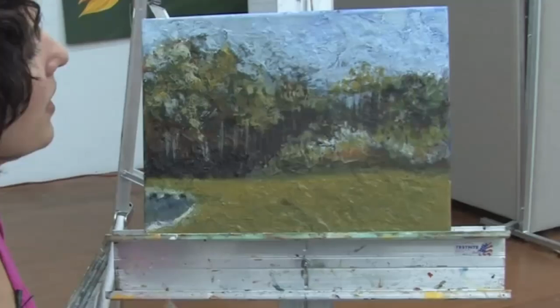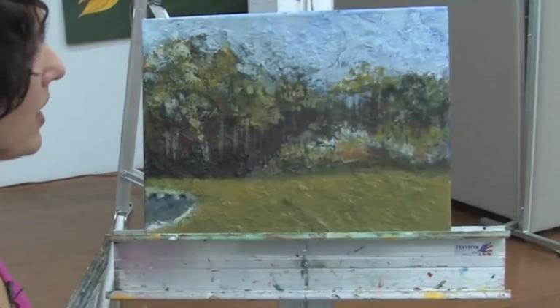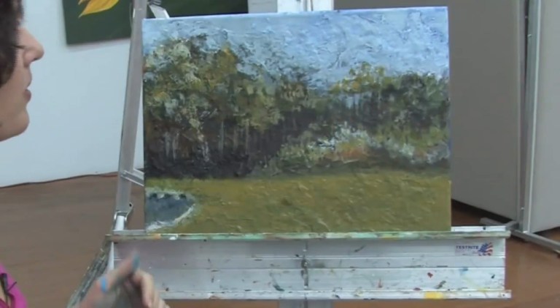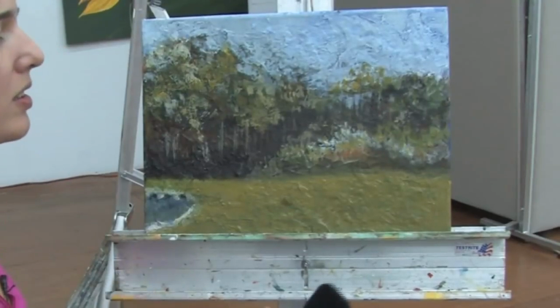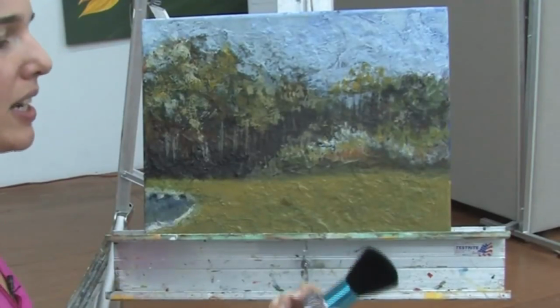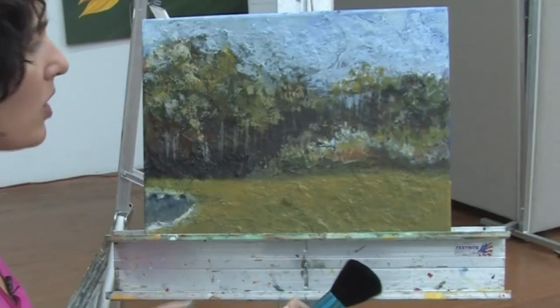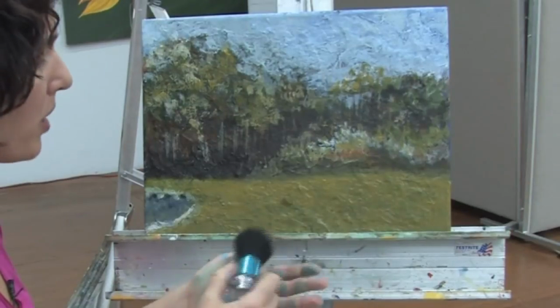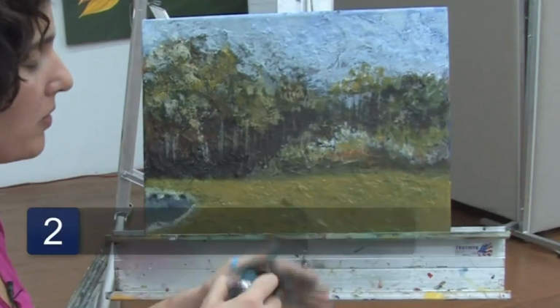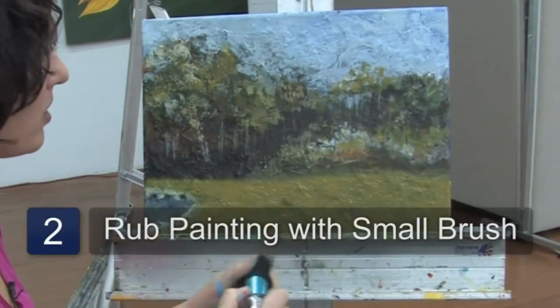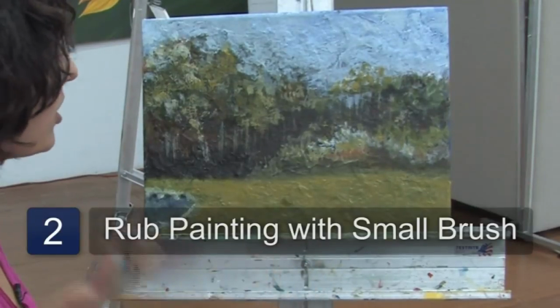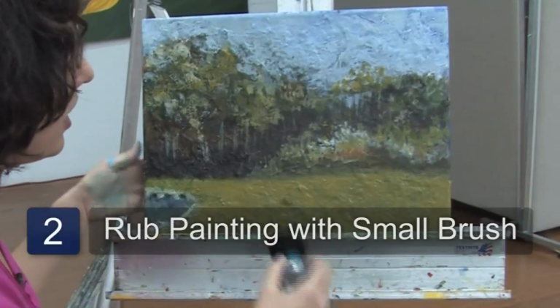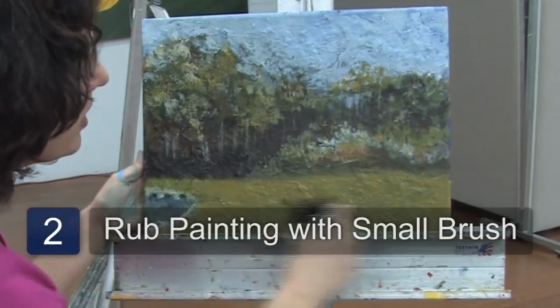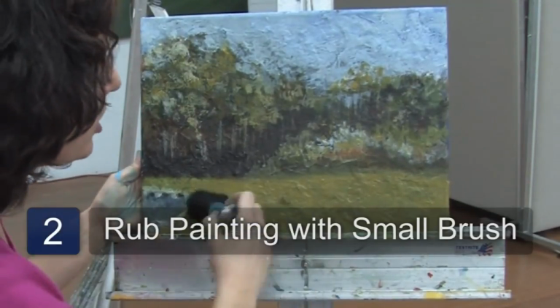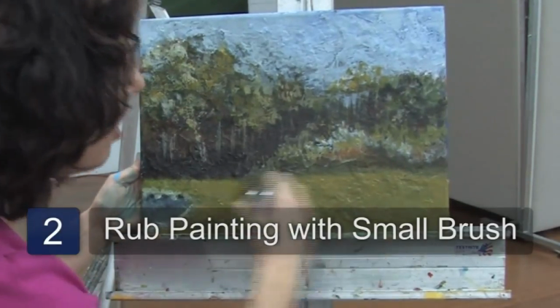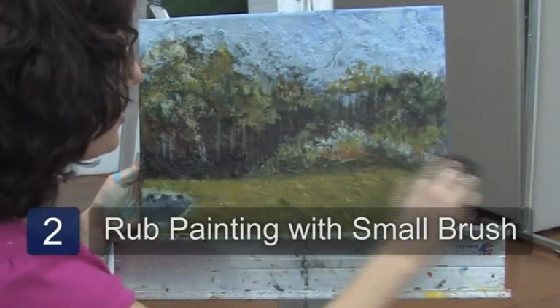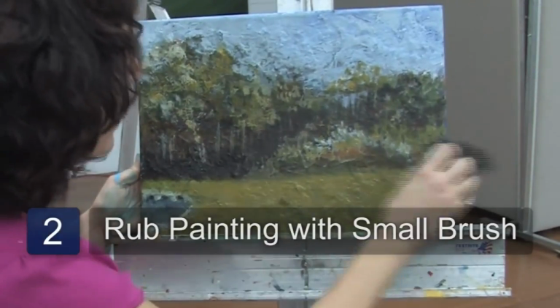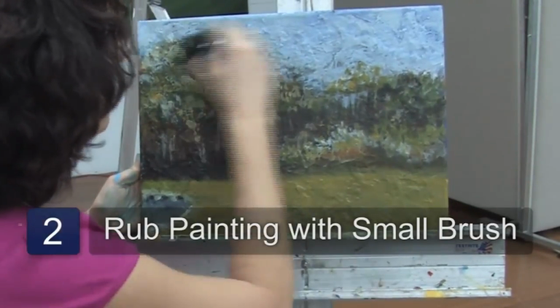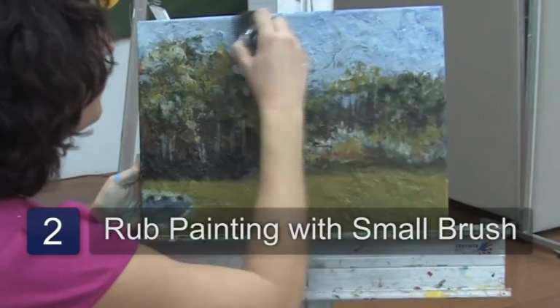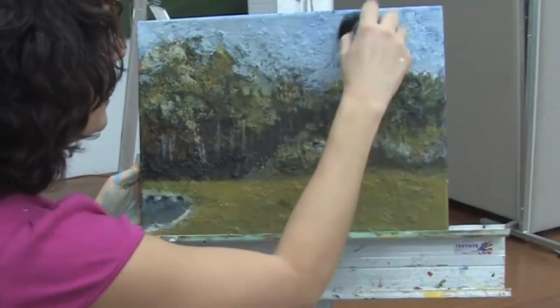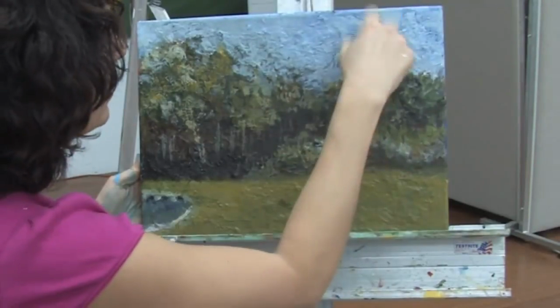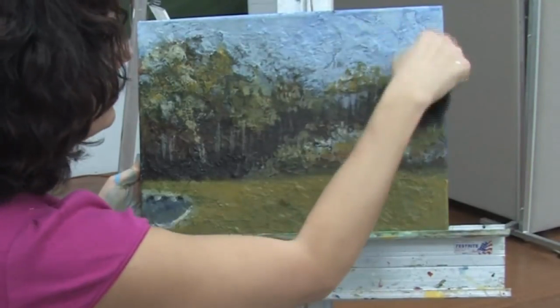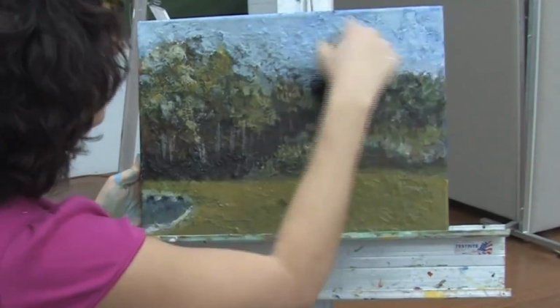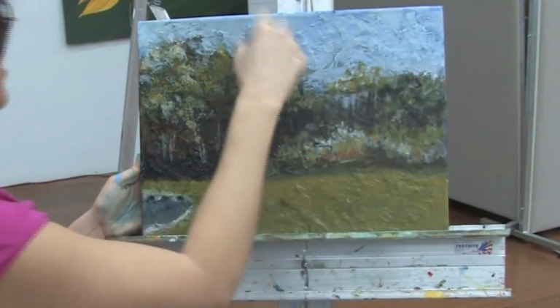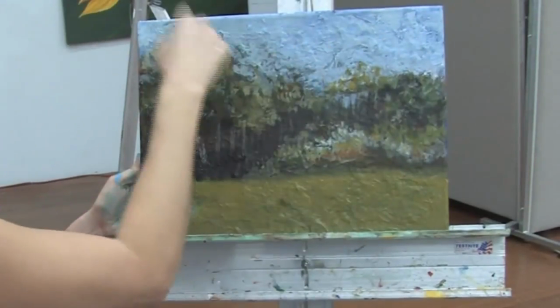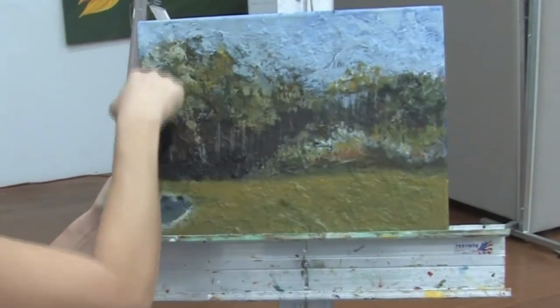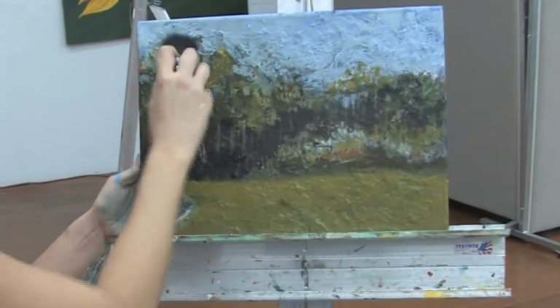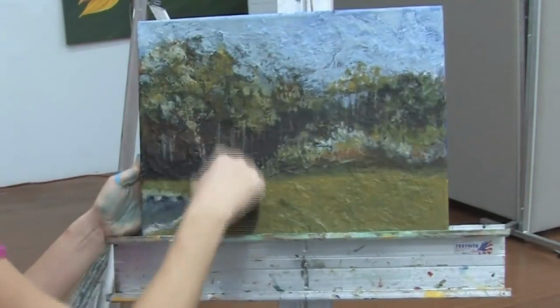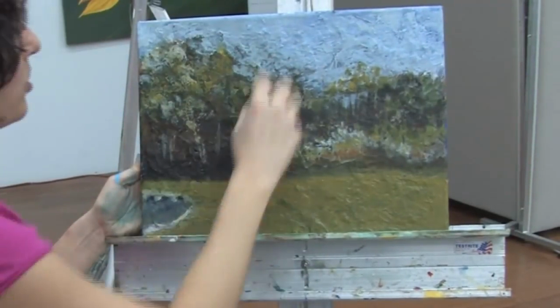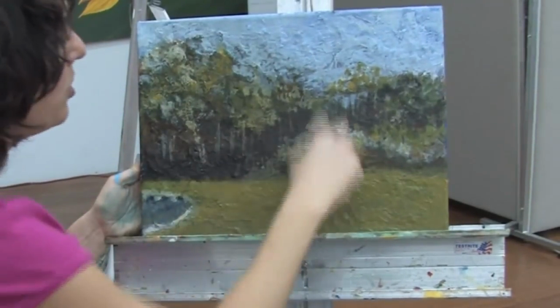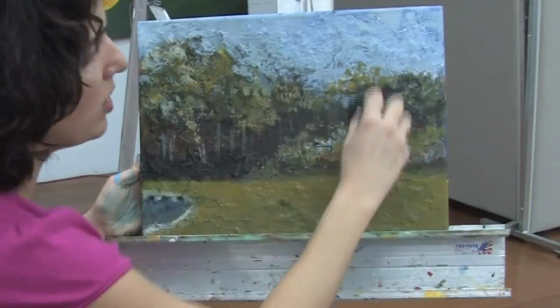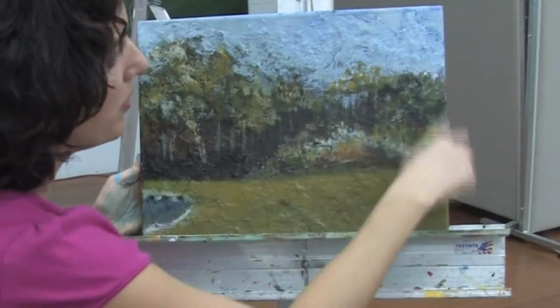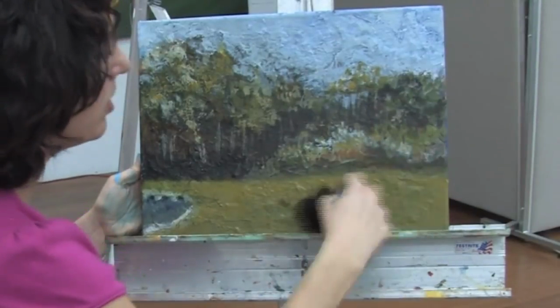The next step is I'm going to take my soft brush — very soft brush — and I'm going to brush off all the dirt and the dust from the painting. That way I don't have to use too much of the varnish solvent.